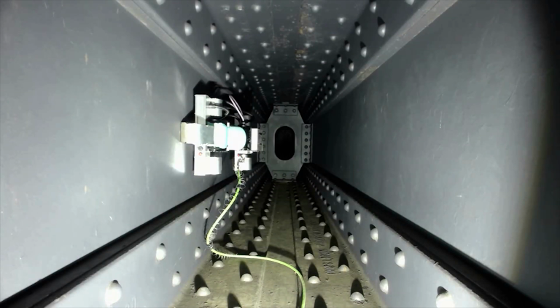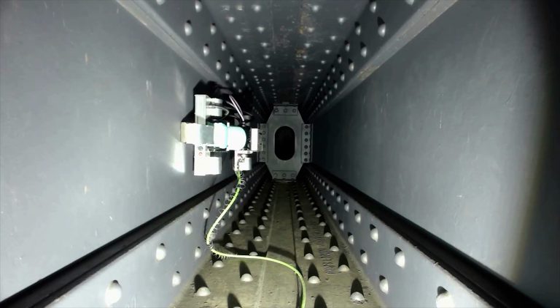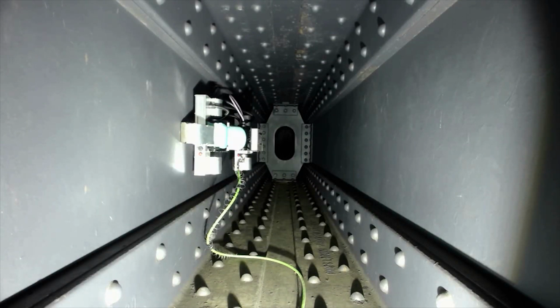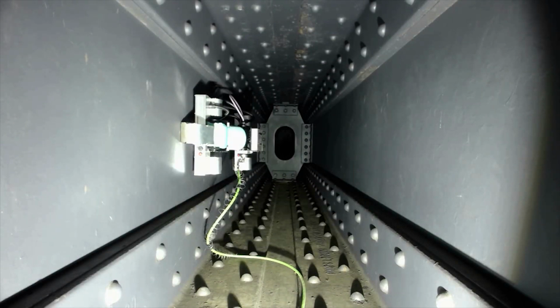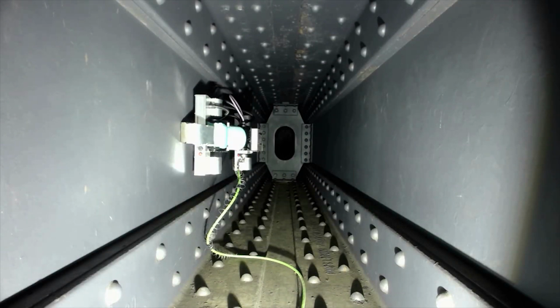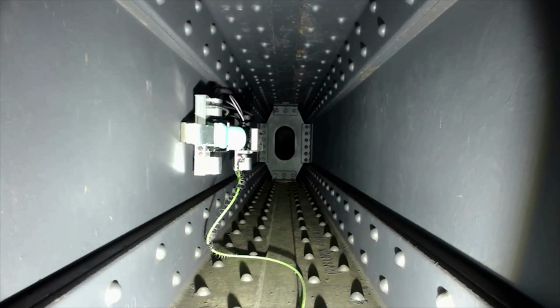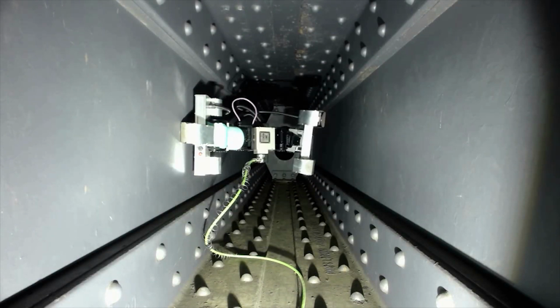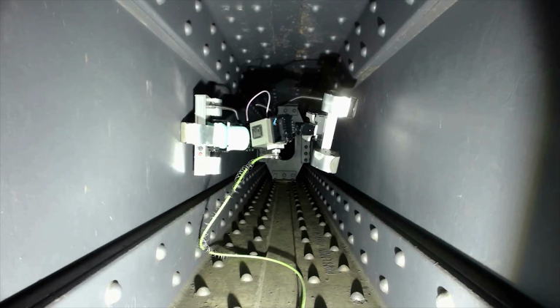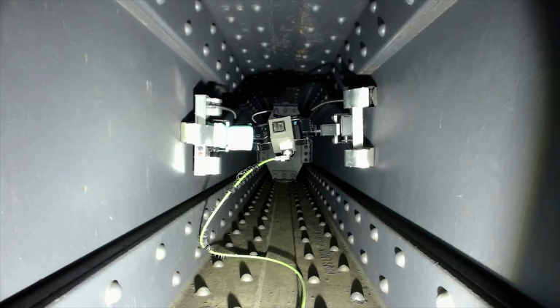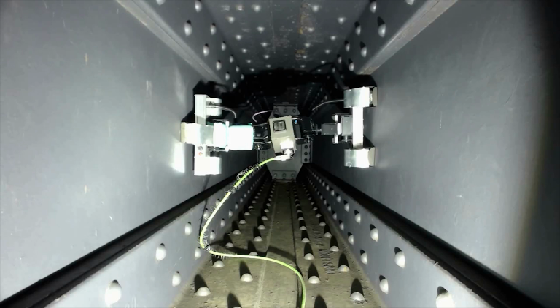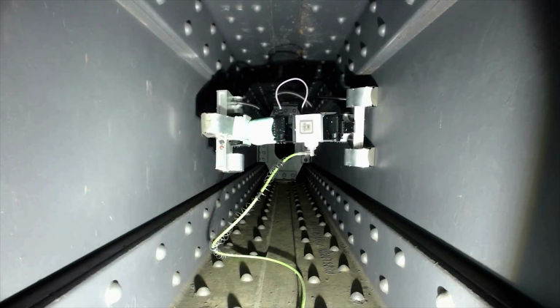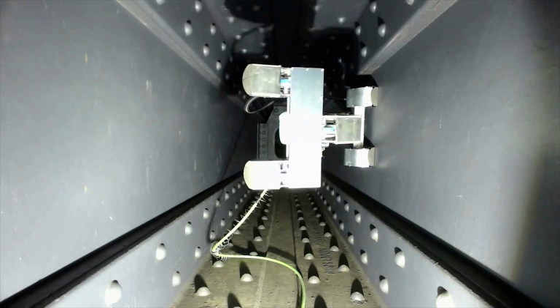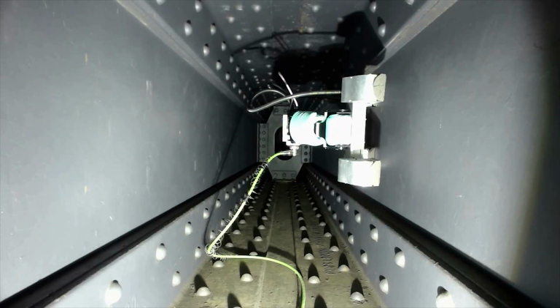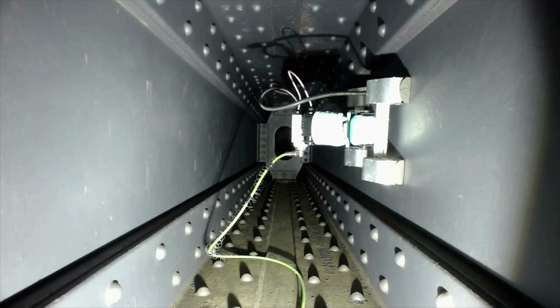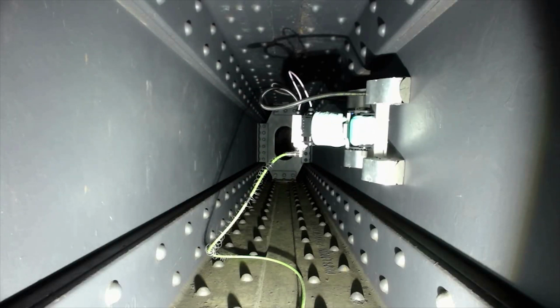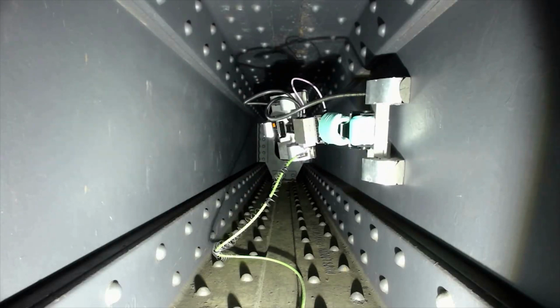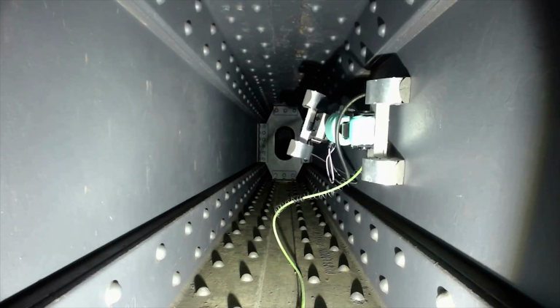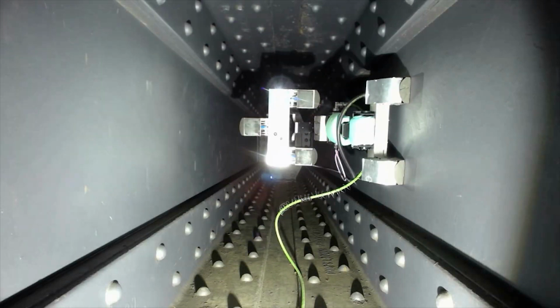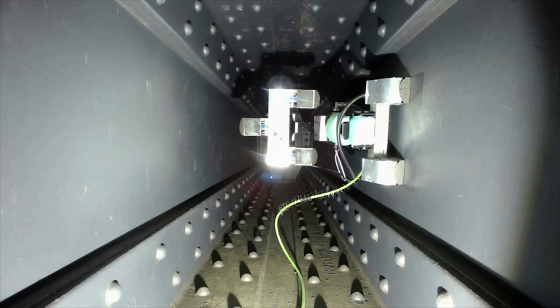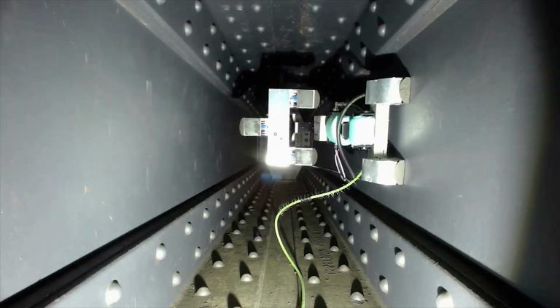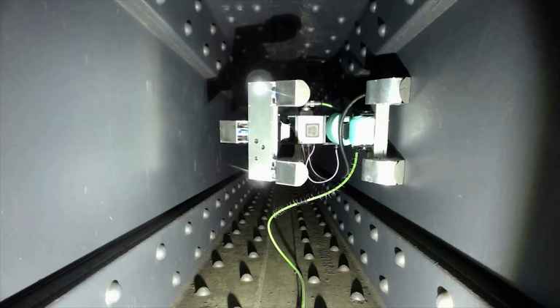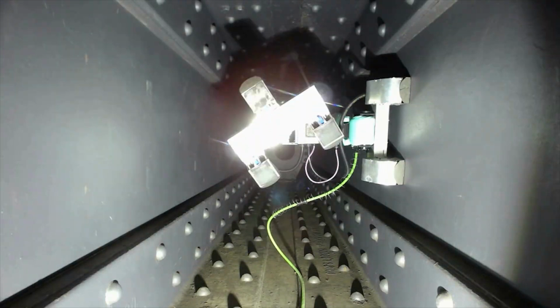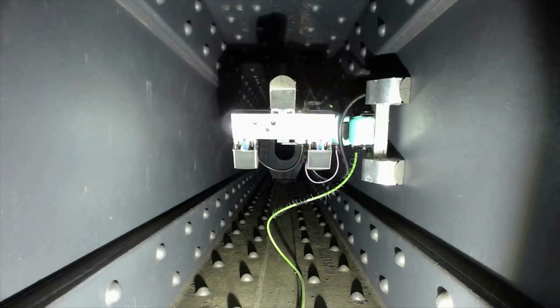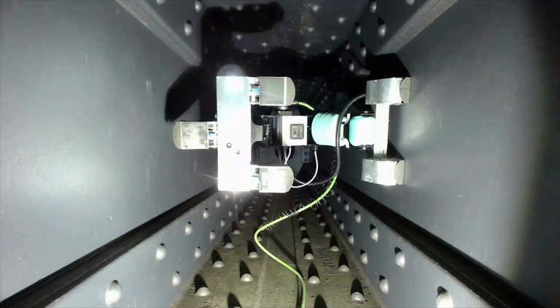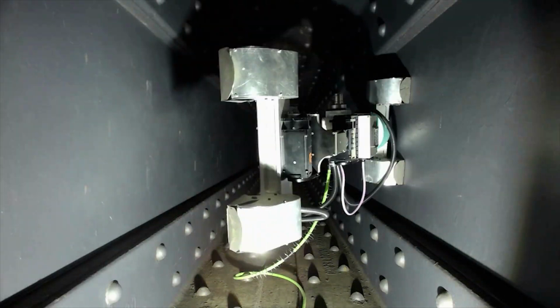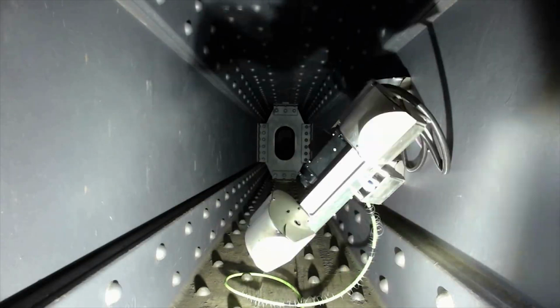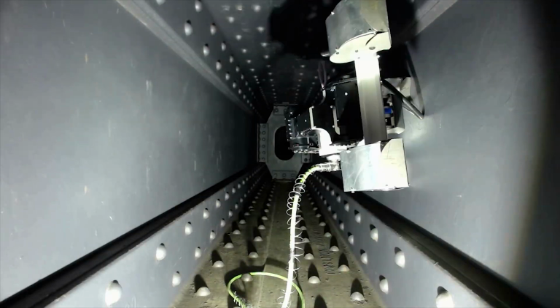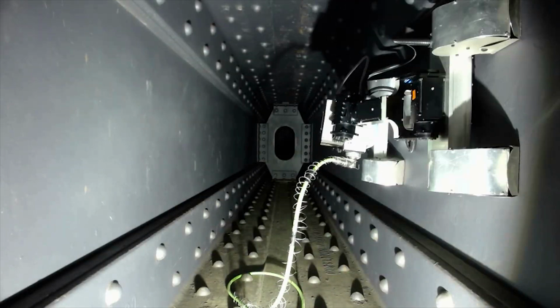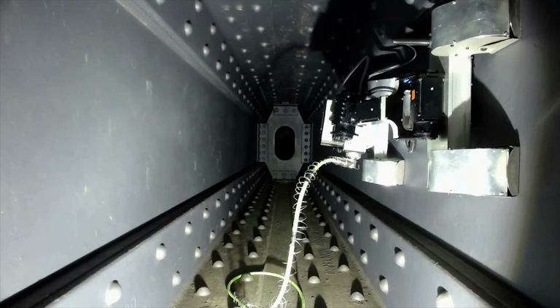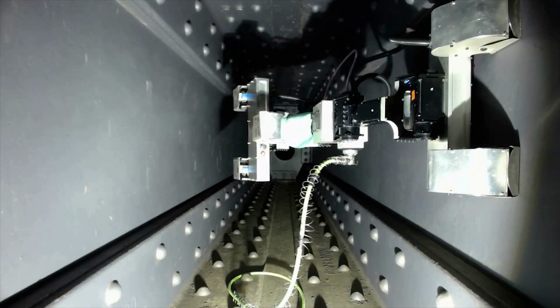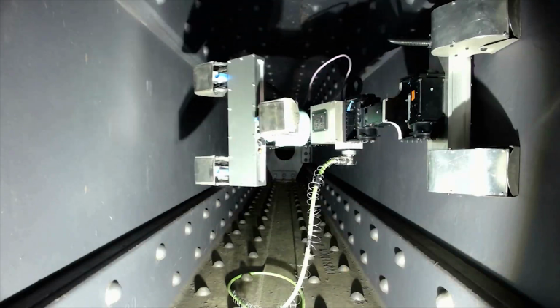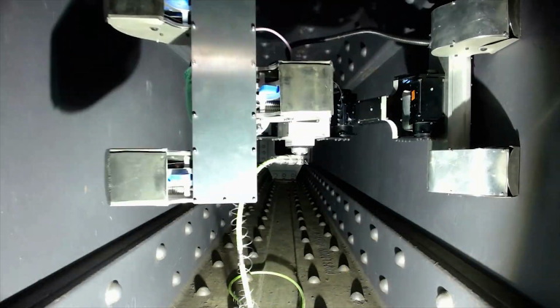Croc is capable of inspecting steel bridges in the transport industry, ship hulls in the maritime industry, transmission towers, power plants and offshore structures in the energy industry.